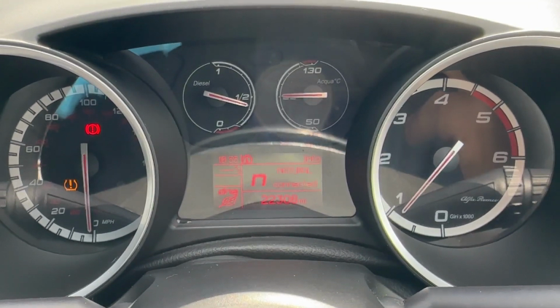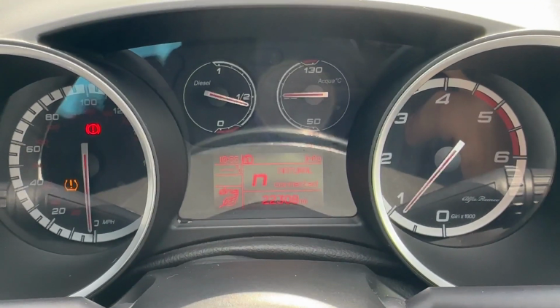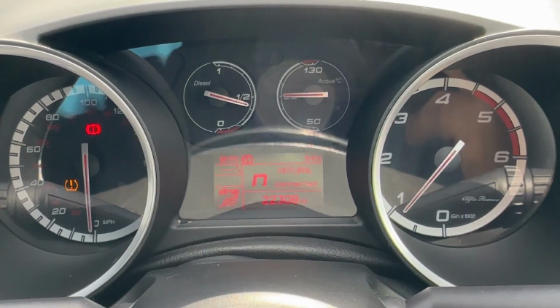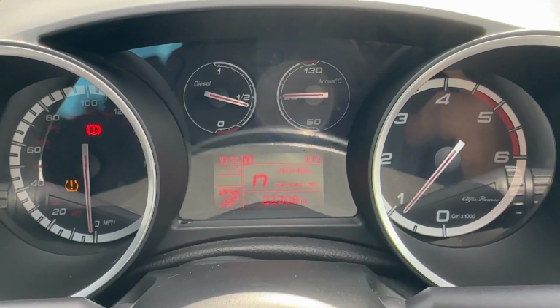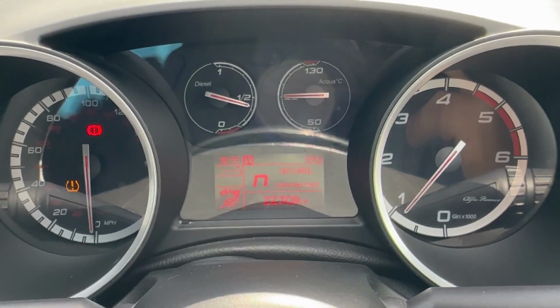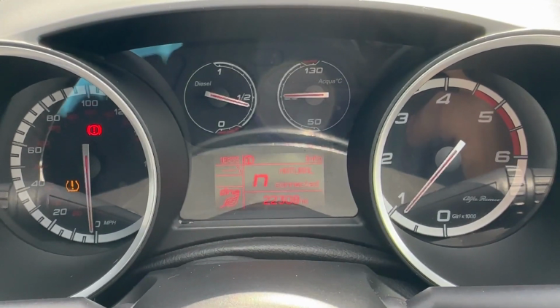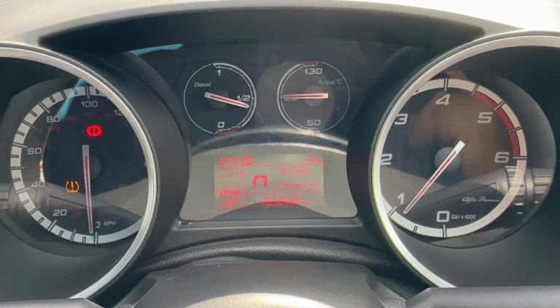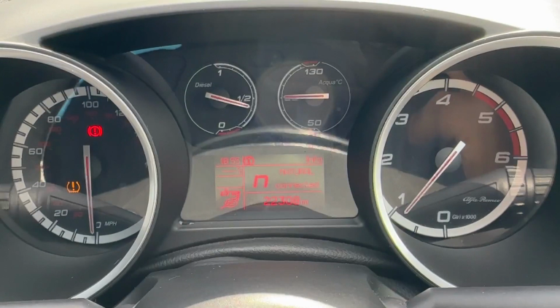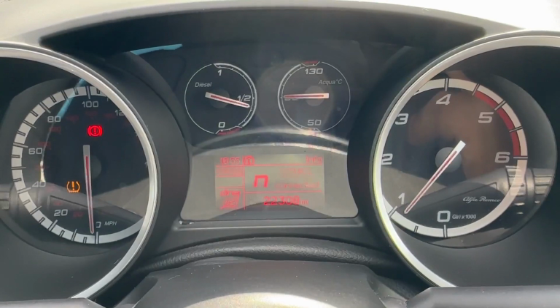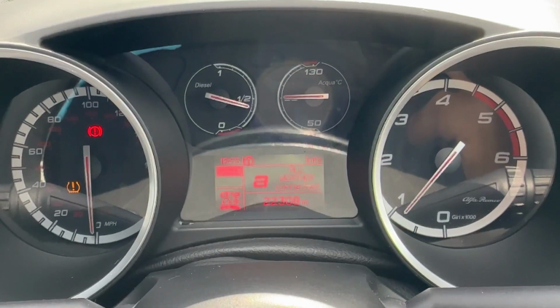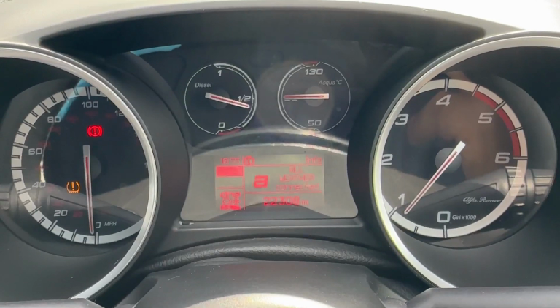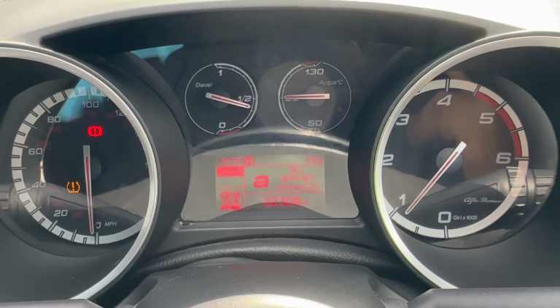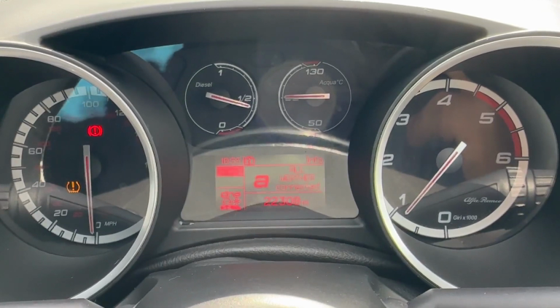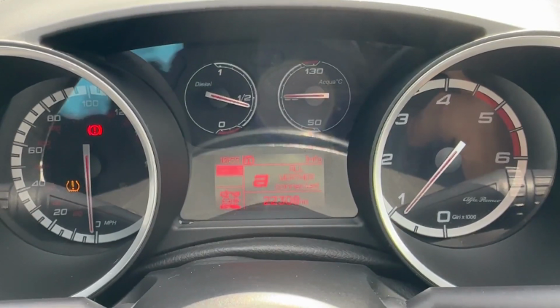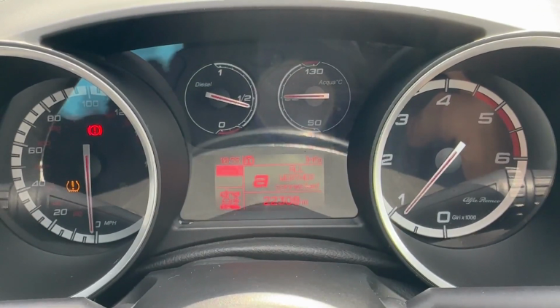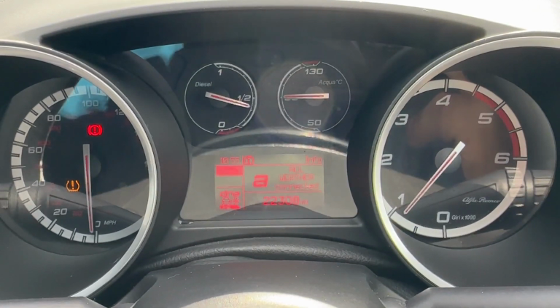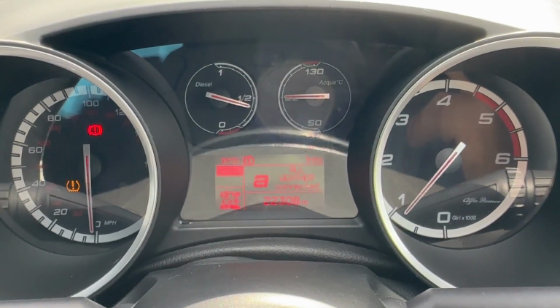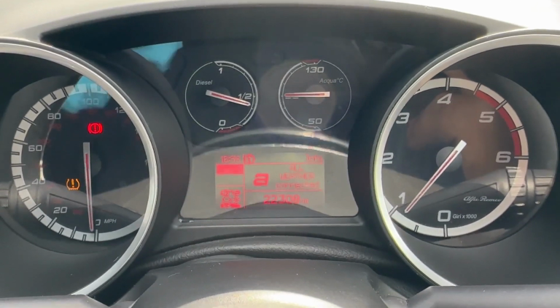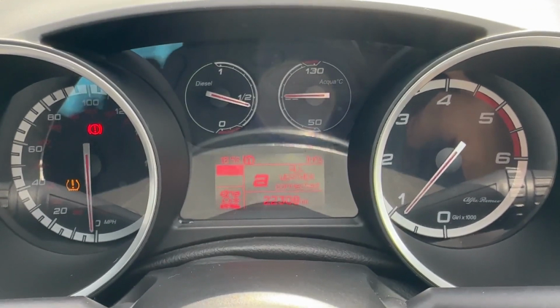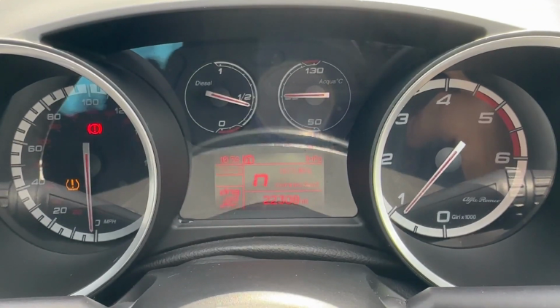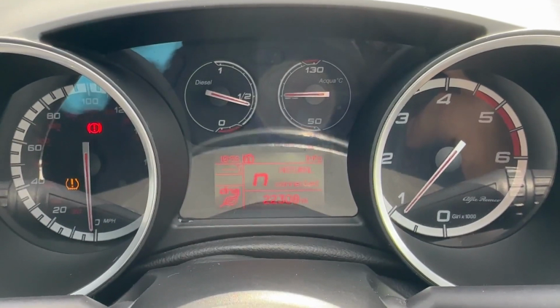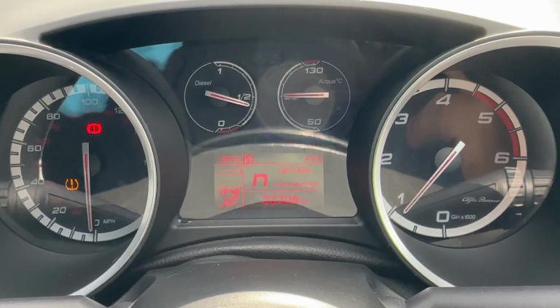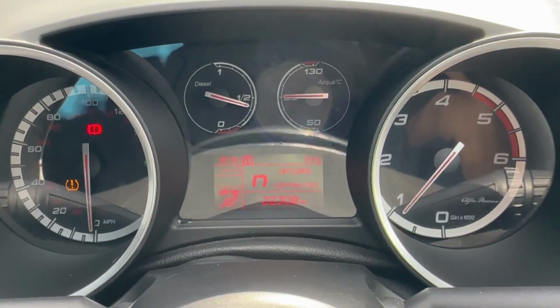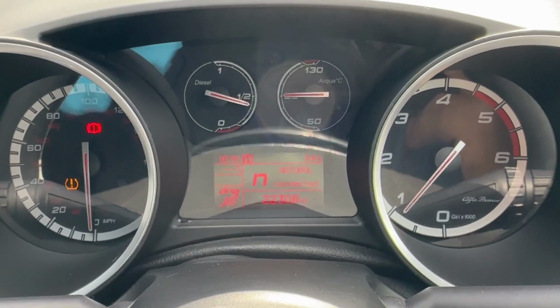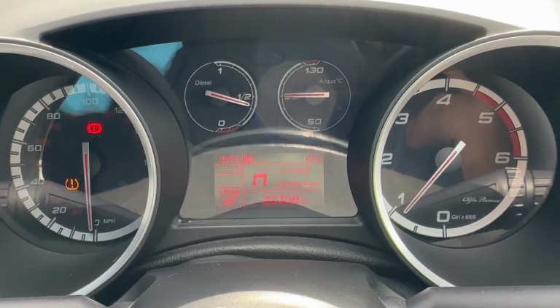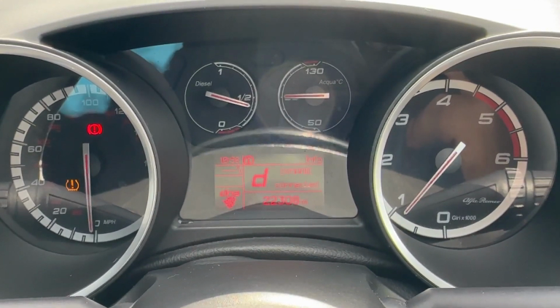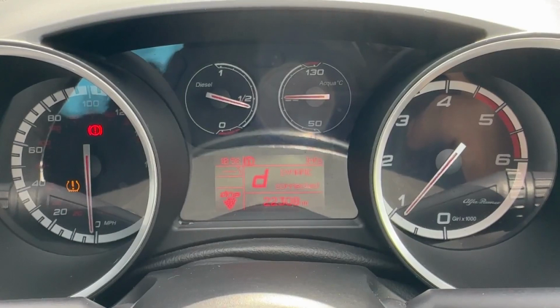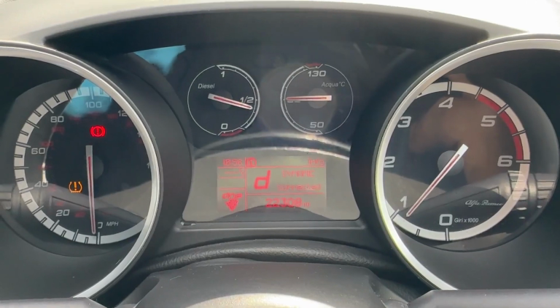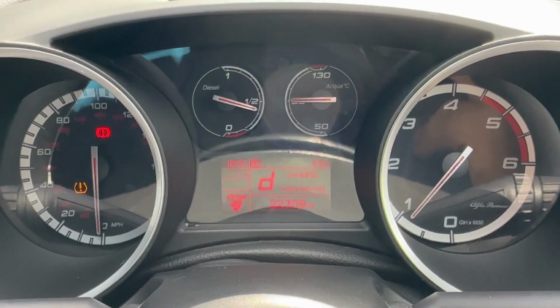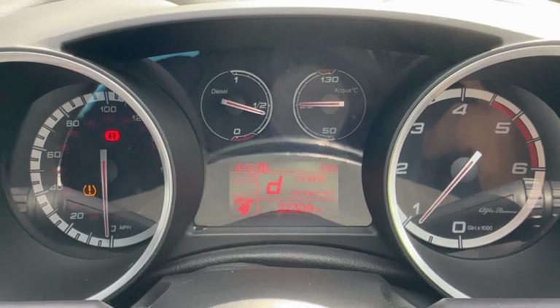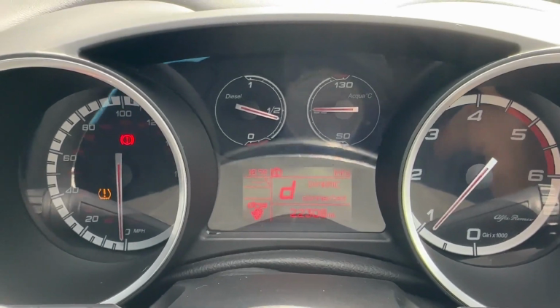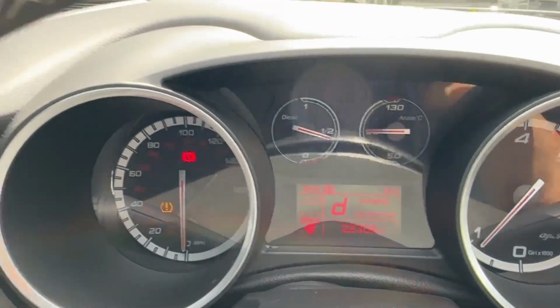There is also a Normal drive mode, standing for the letter N, and there is also the A mode, and of course the D, offering a more dynamic, sporty feel.